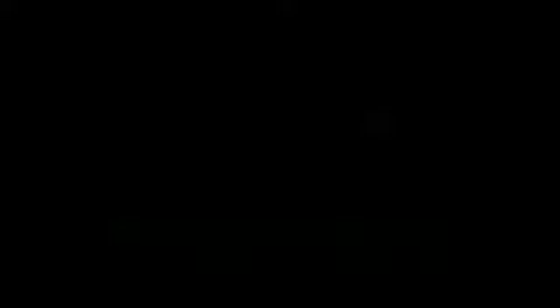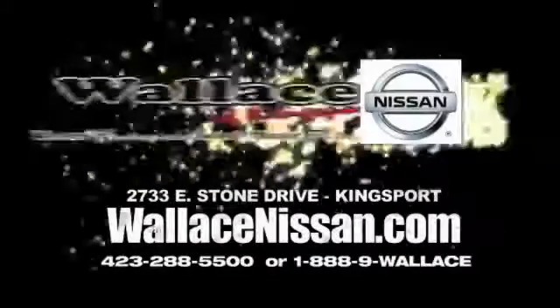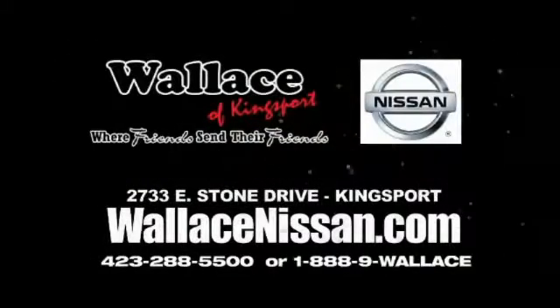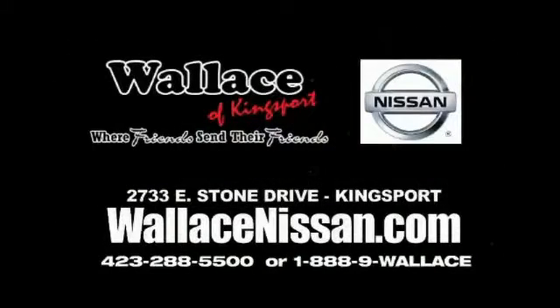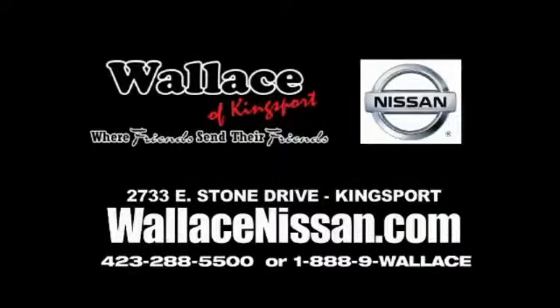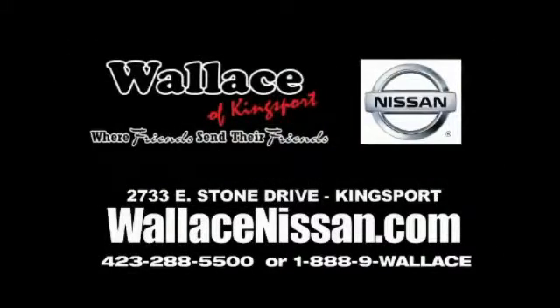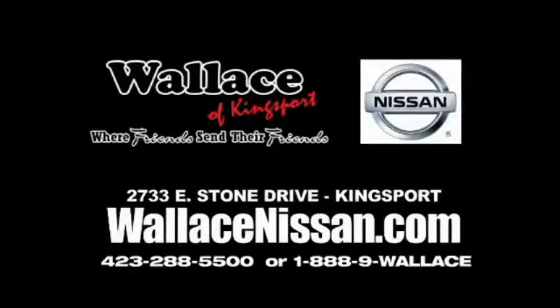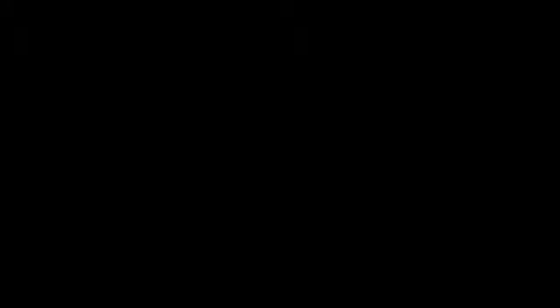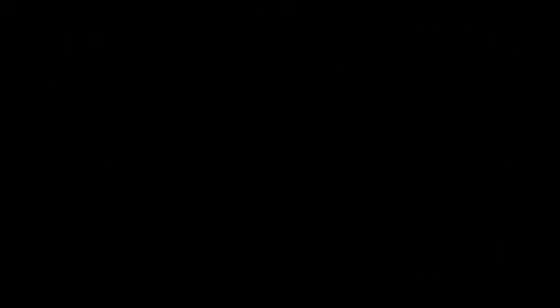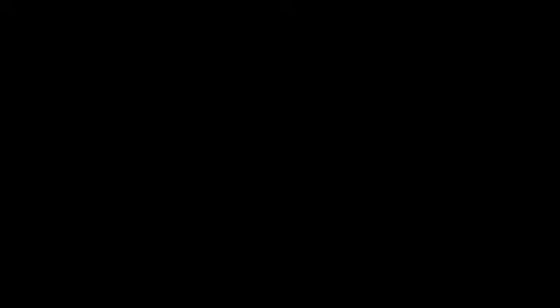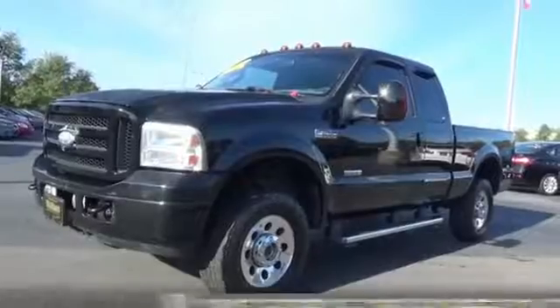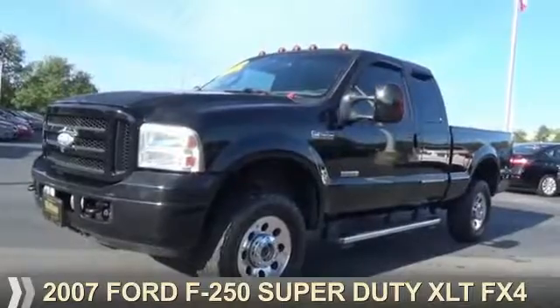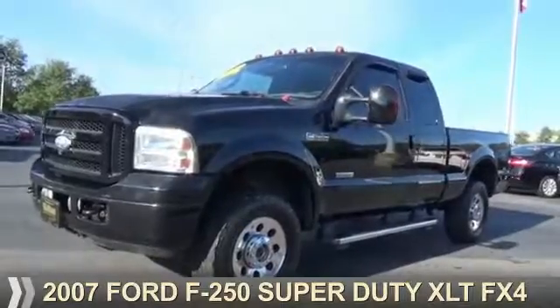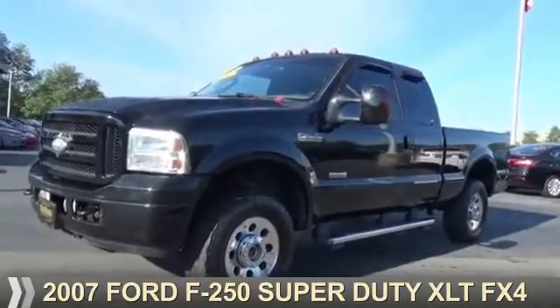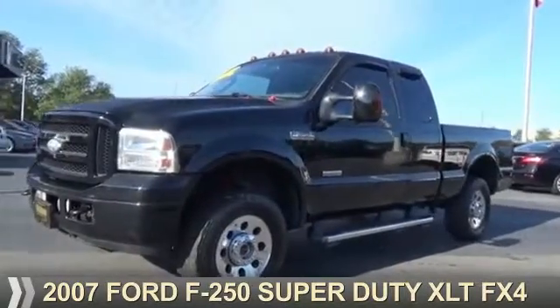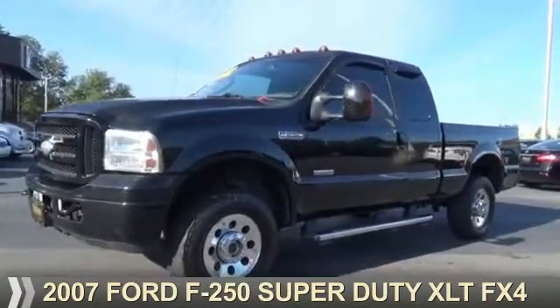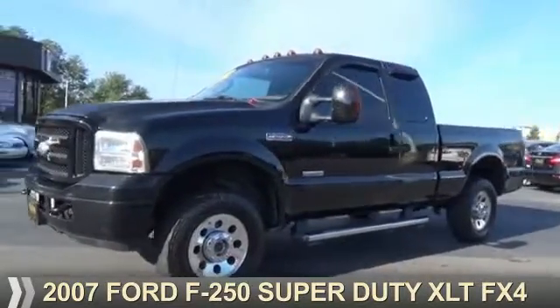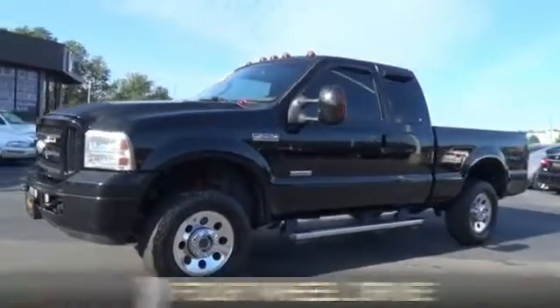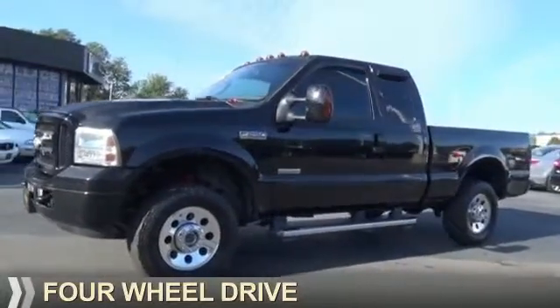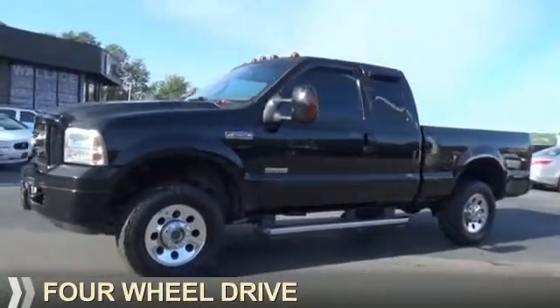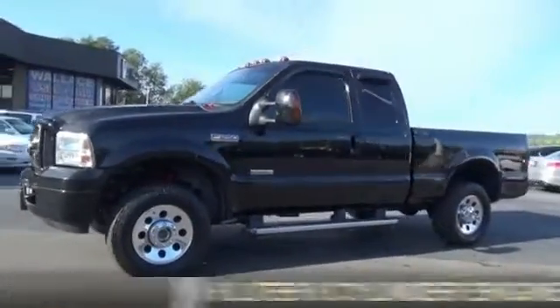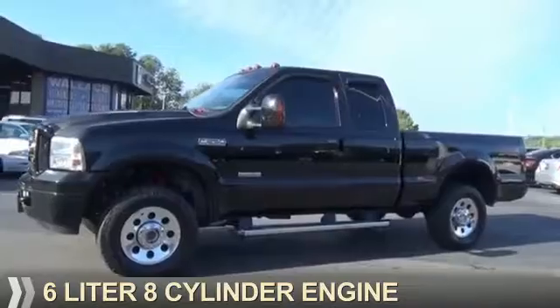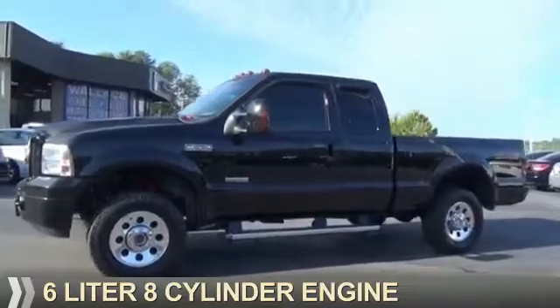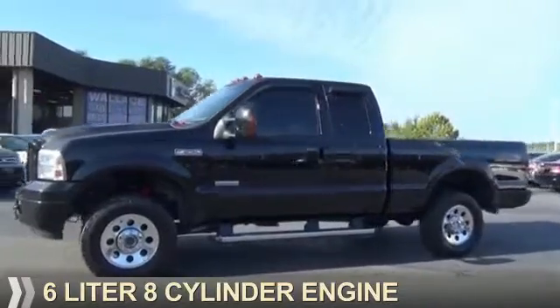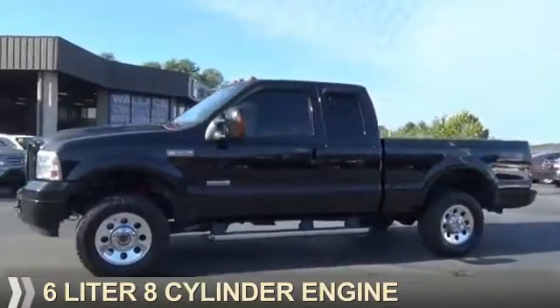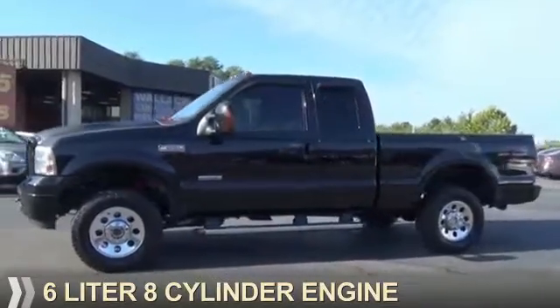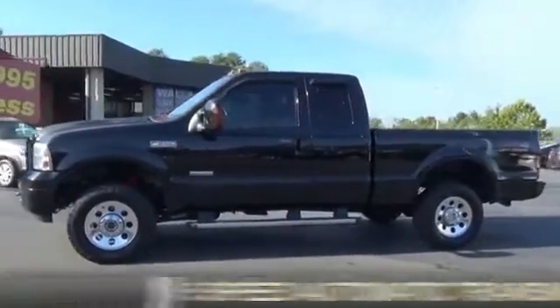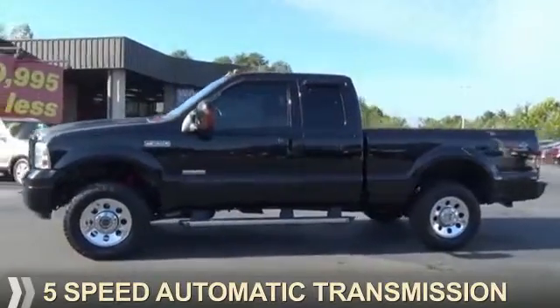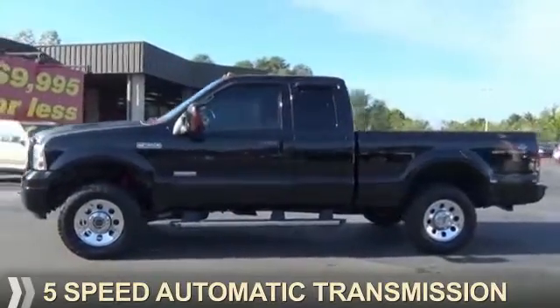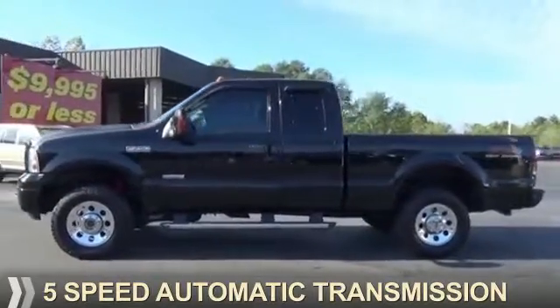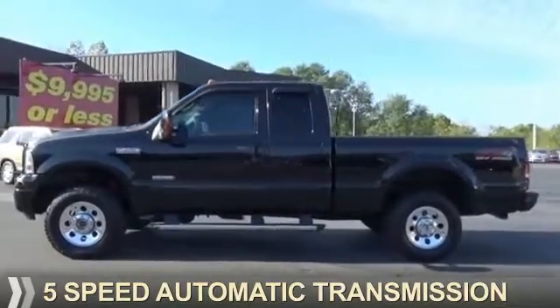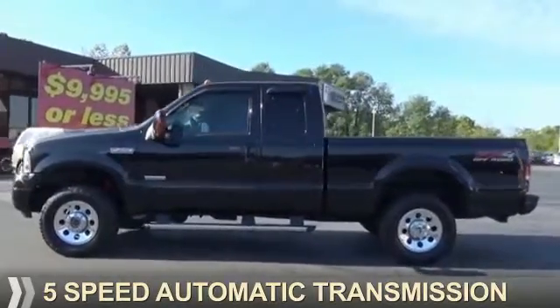Wallace Nissan of Kingsport, where friends send their friends. This could be the vehicle you're looking for. It's powered by four-wheel drive, a six-liter, eight-cylinder engine, and a five-speed automatic transmission.